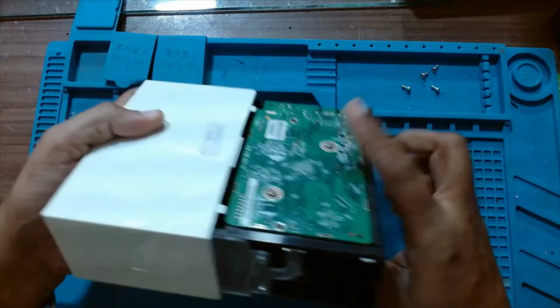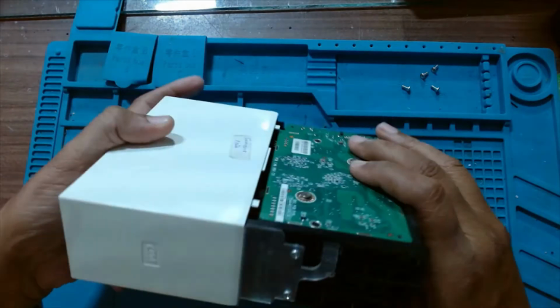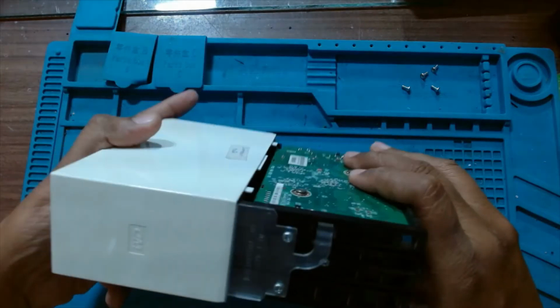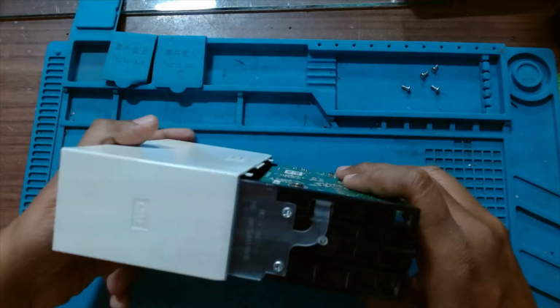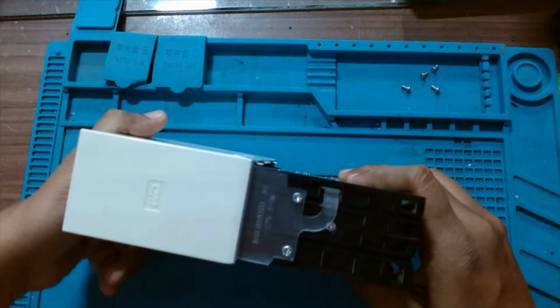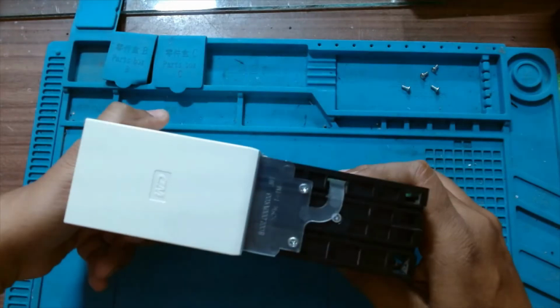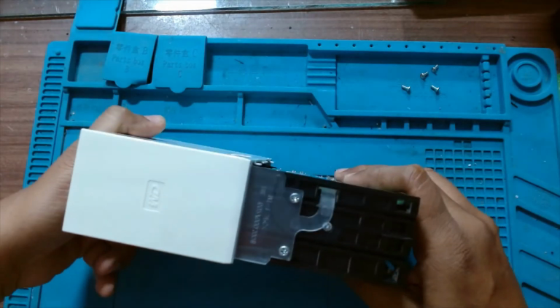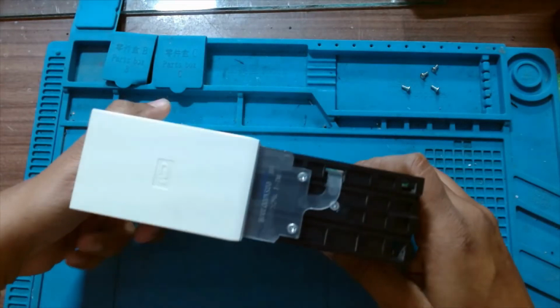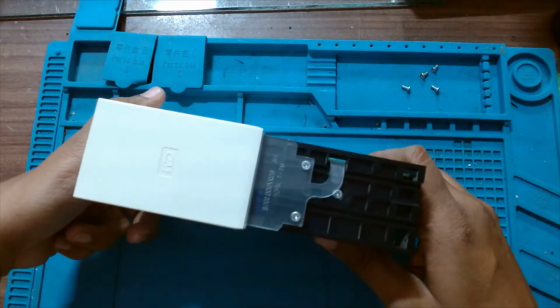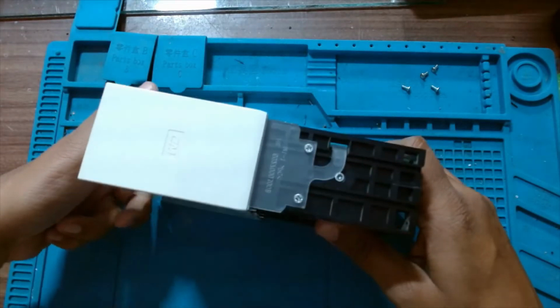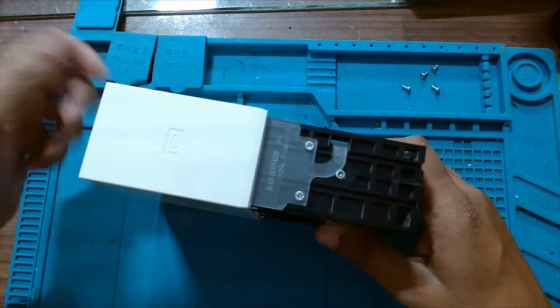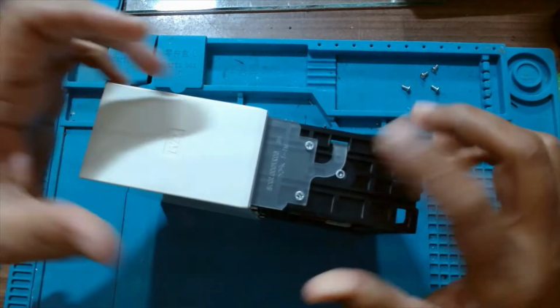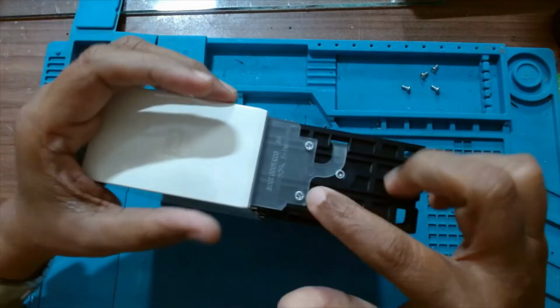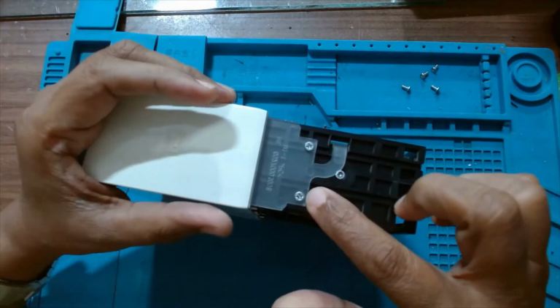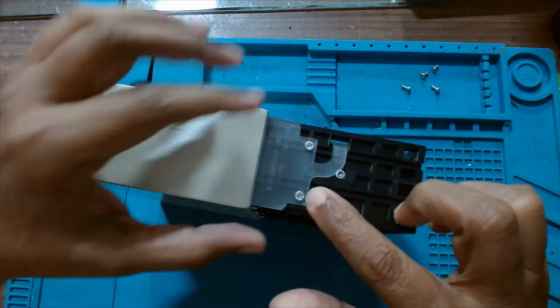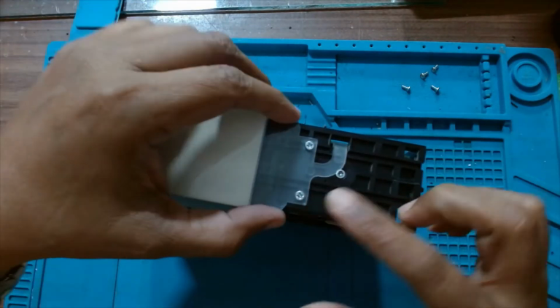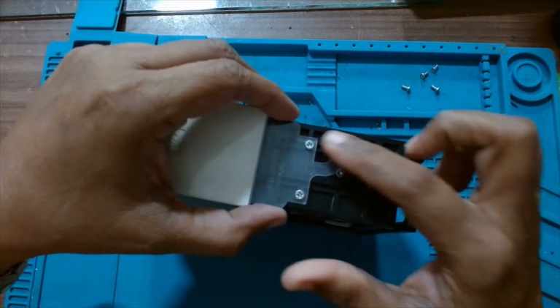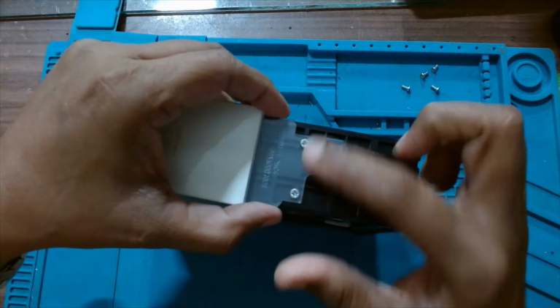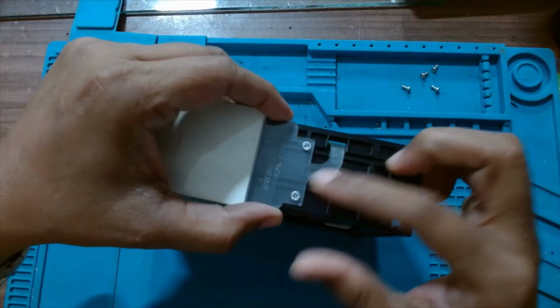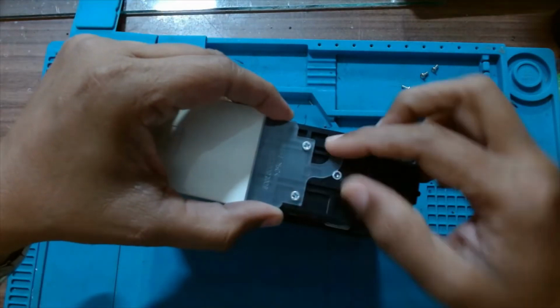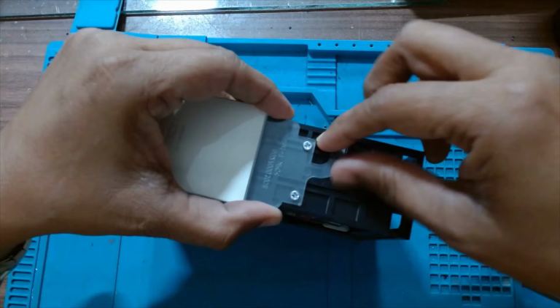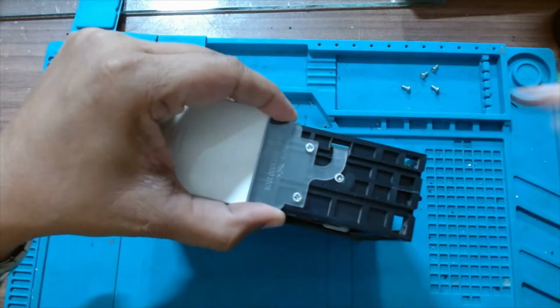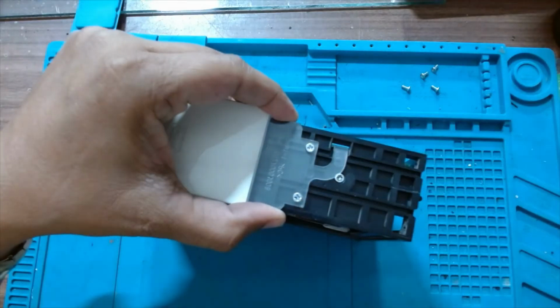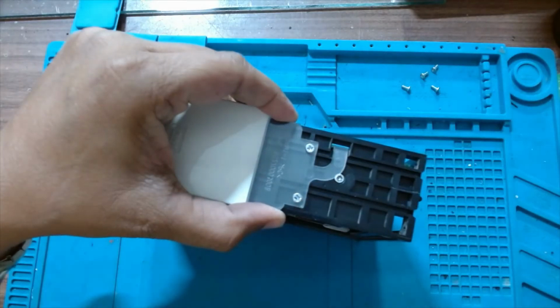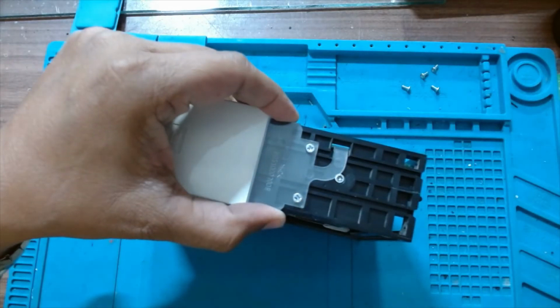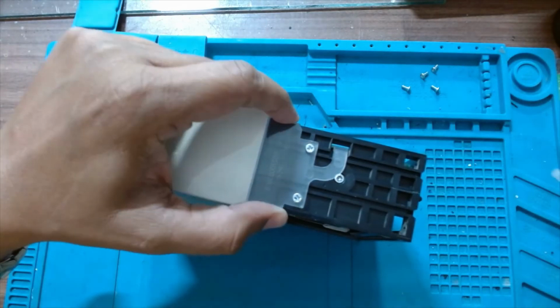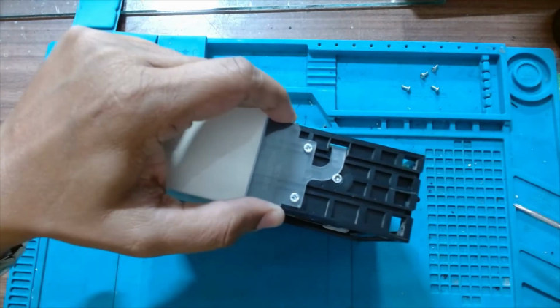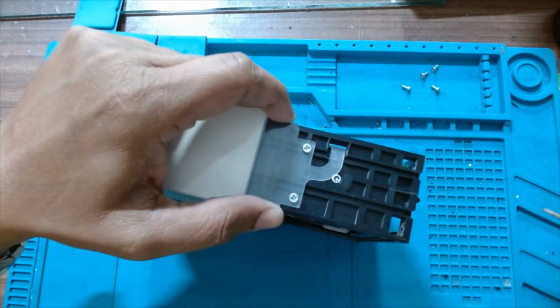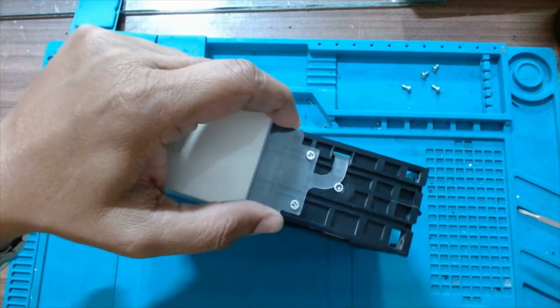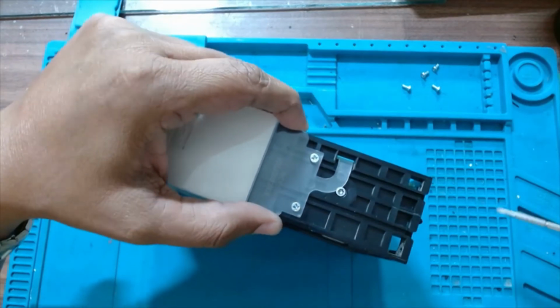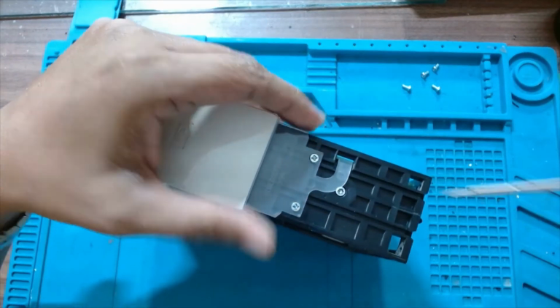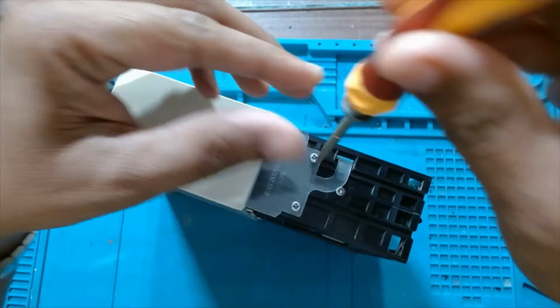There are a few screws here. We have to remove these two, and then this plastic retention clip will come off.